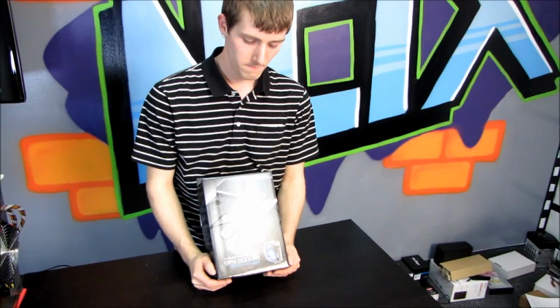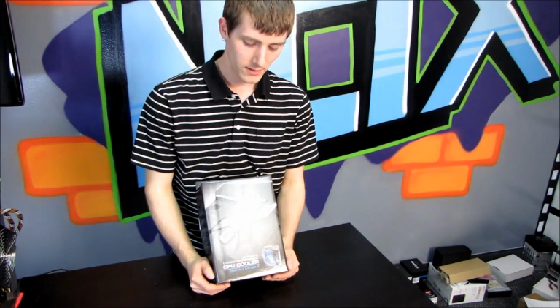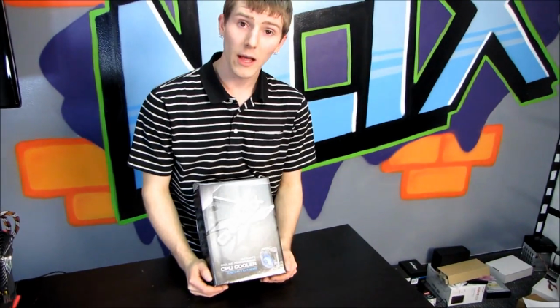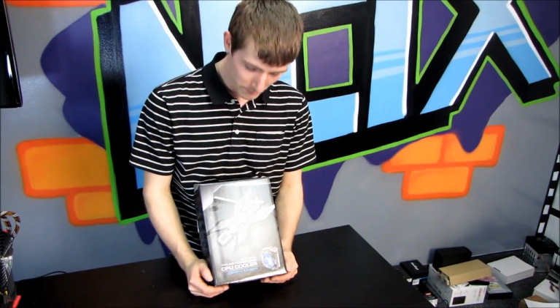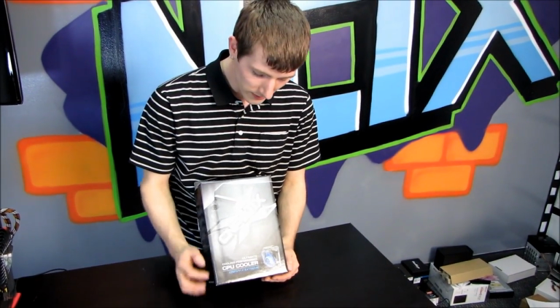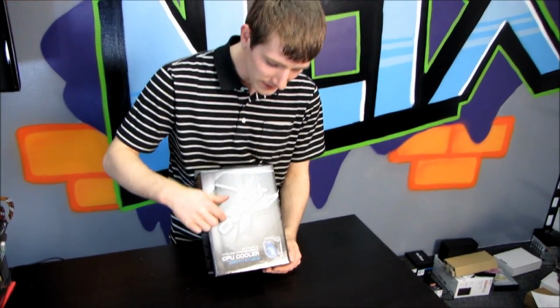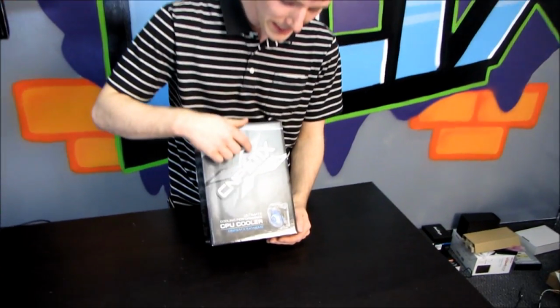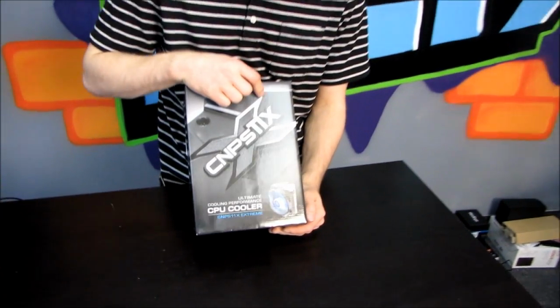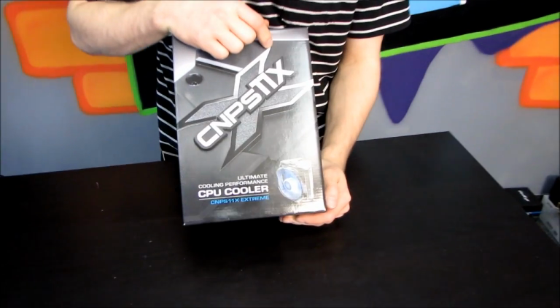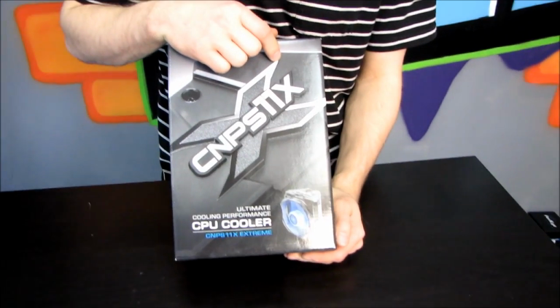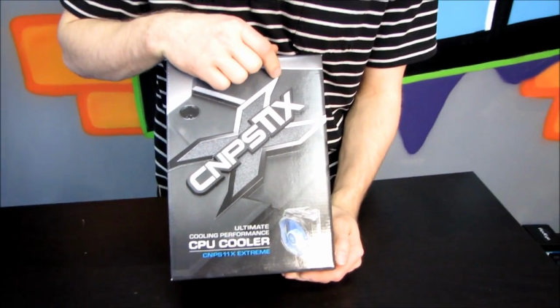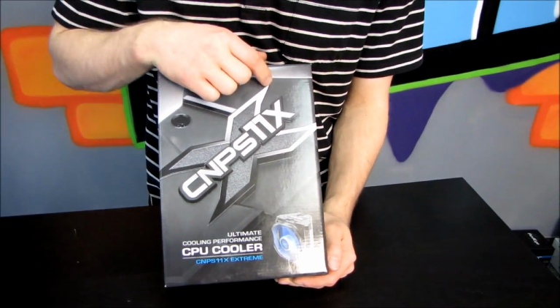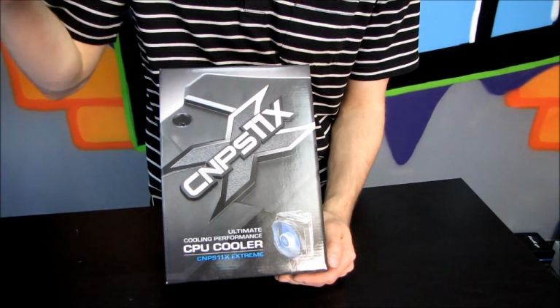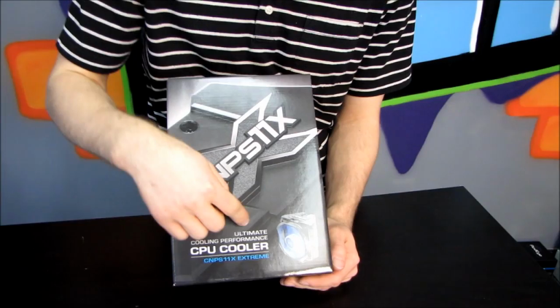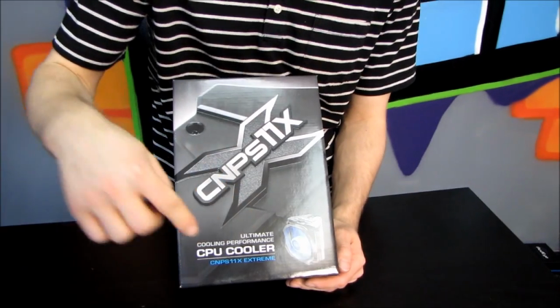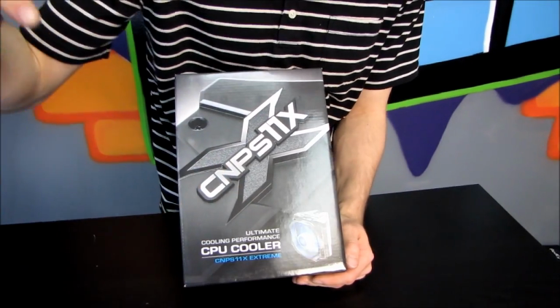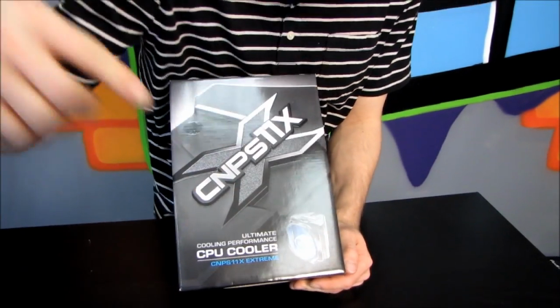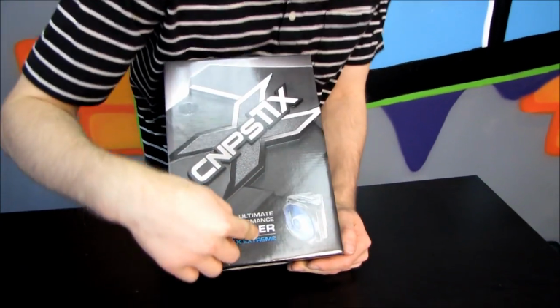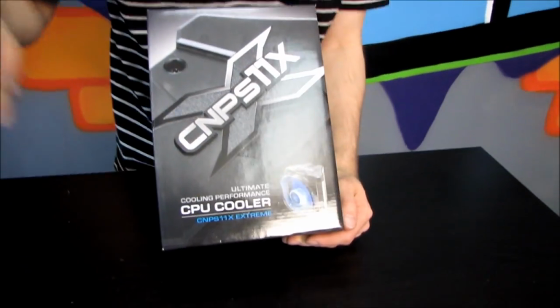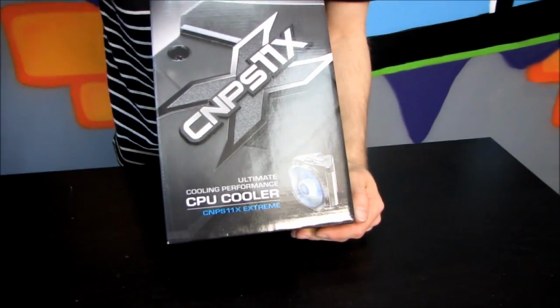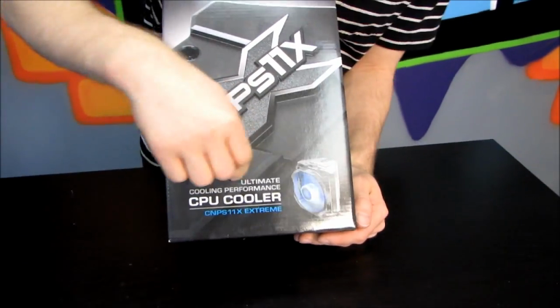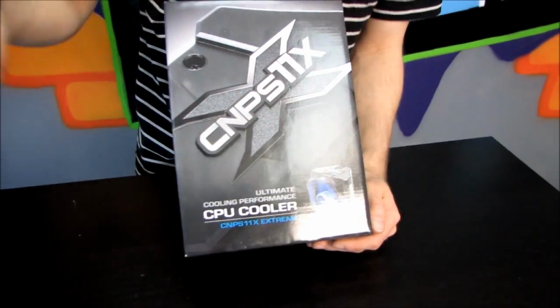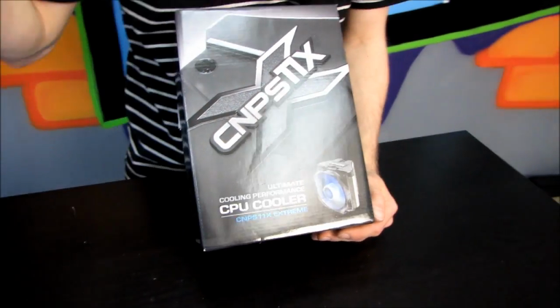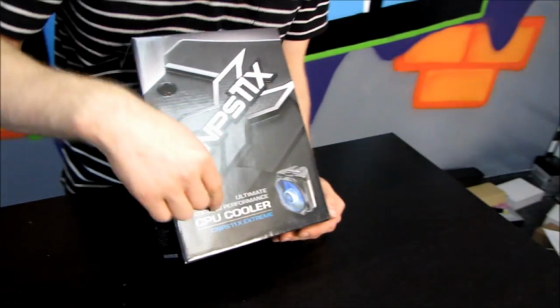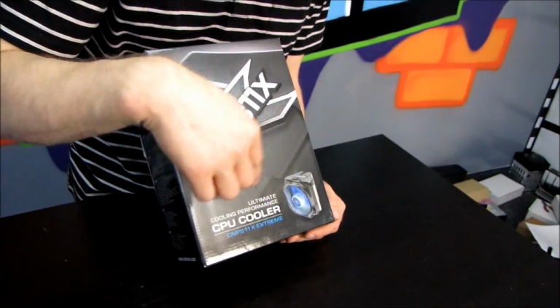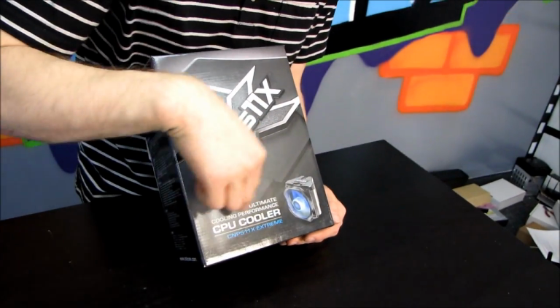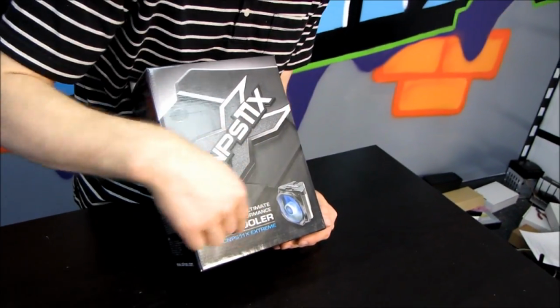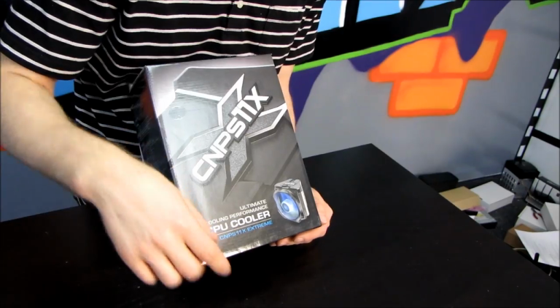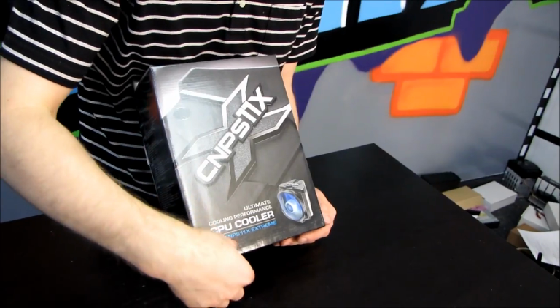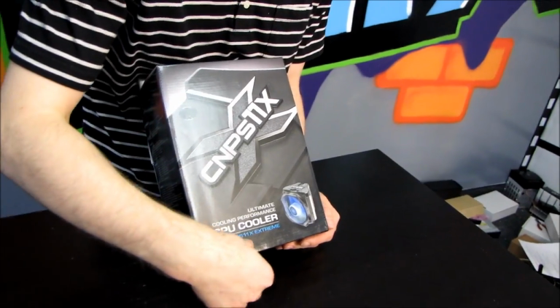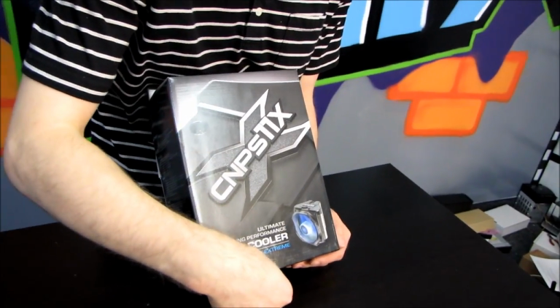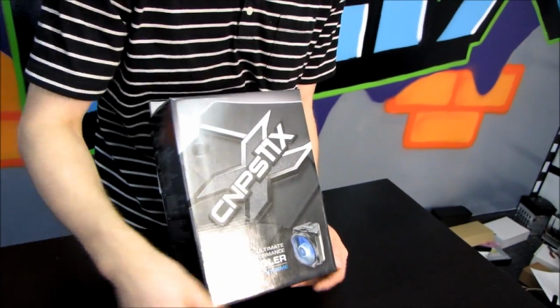Today I'll be unboxing the CNPS 11X Xtreme. This is an ultimate extreme performance CPU cooling cooler called the CNPS 11X.